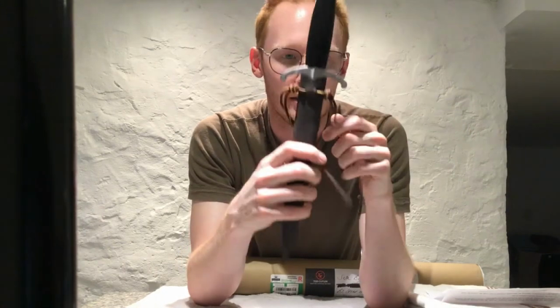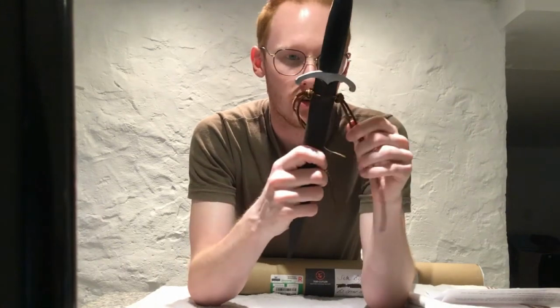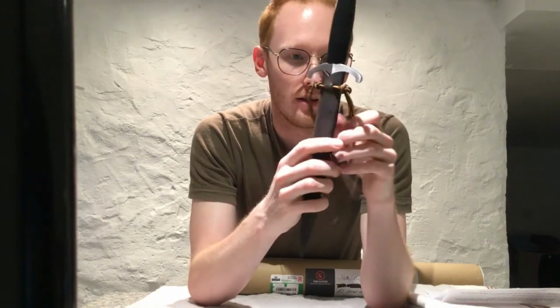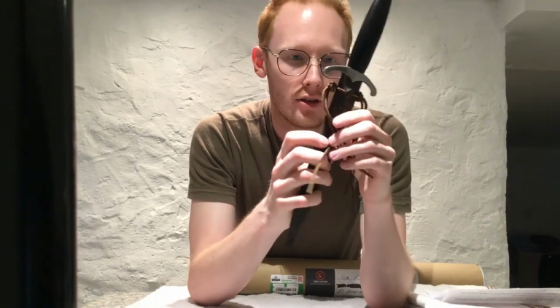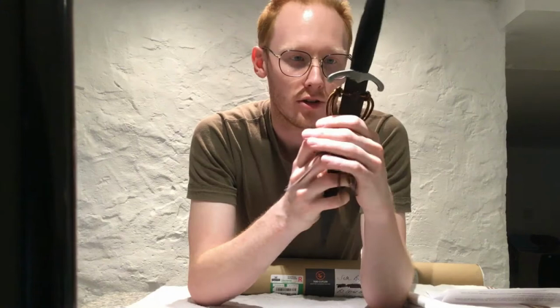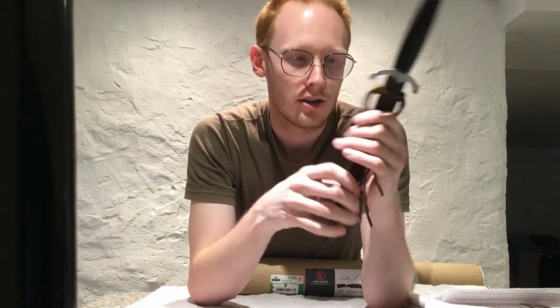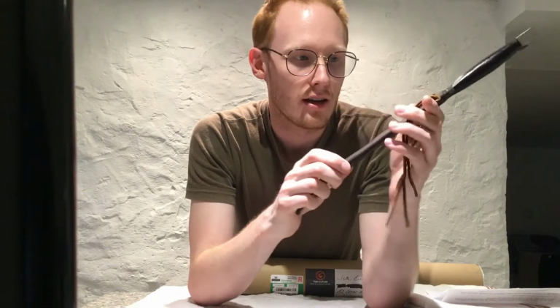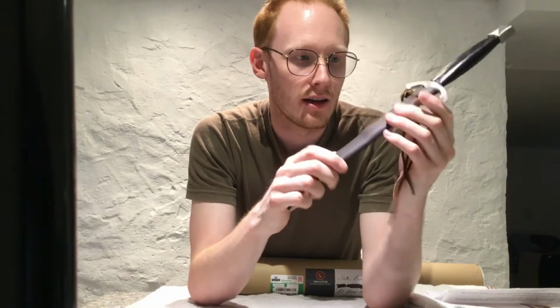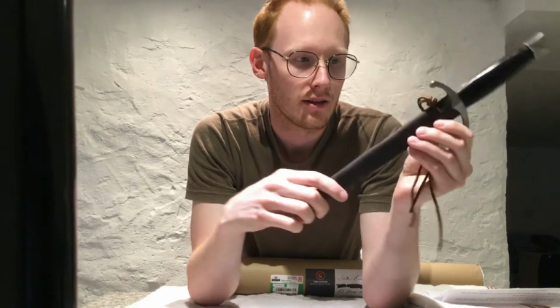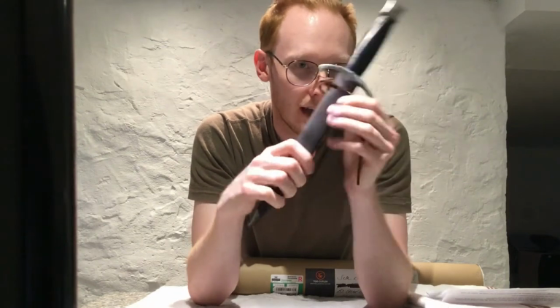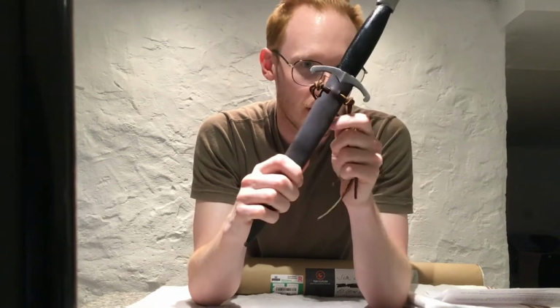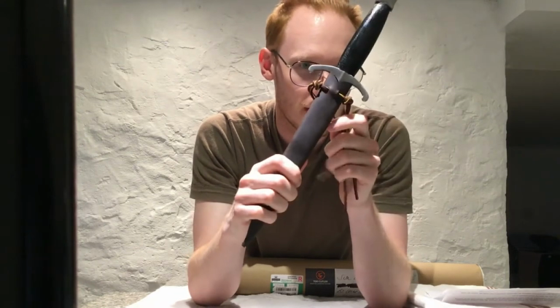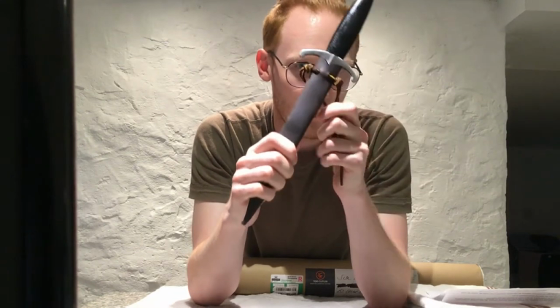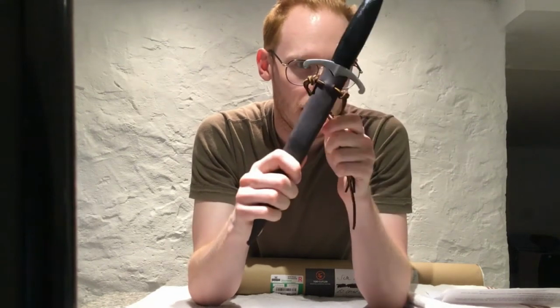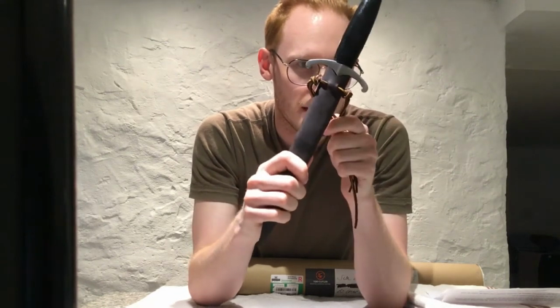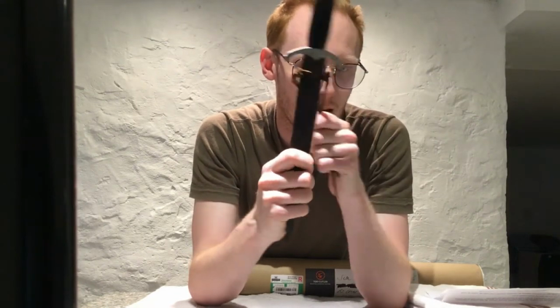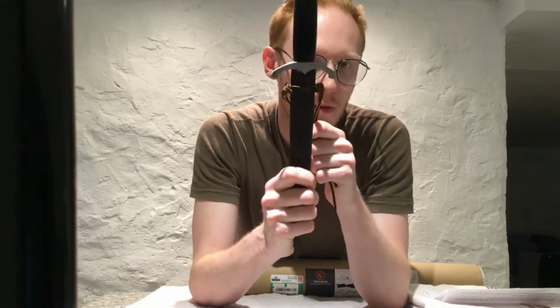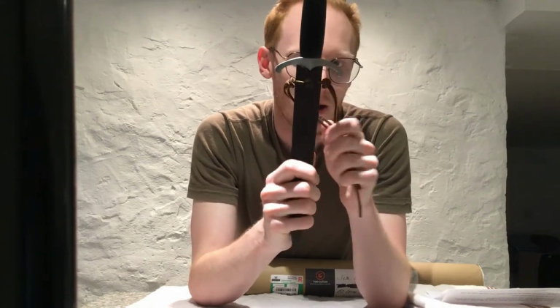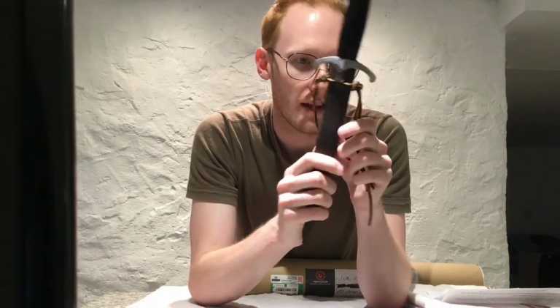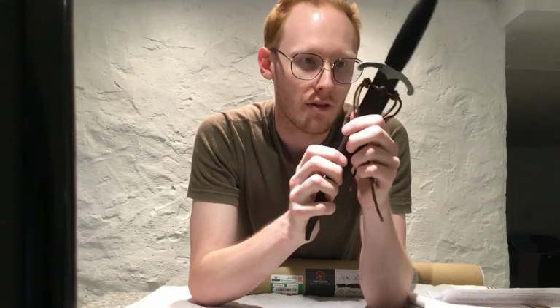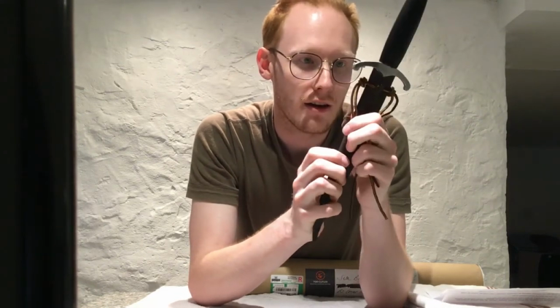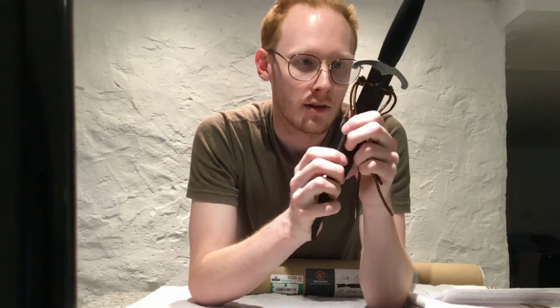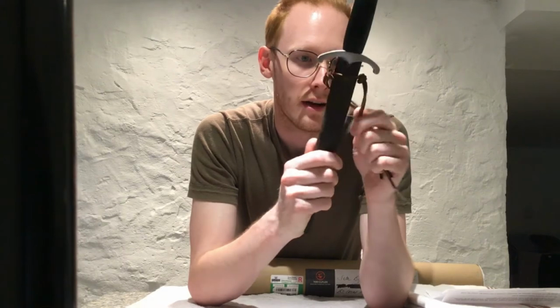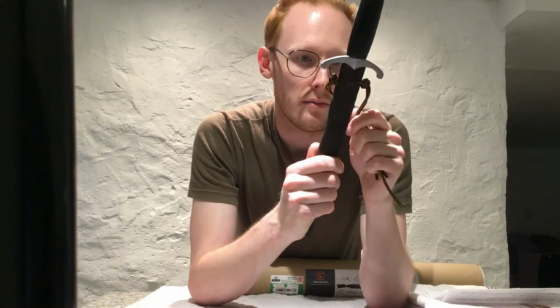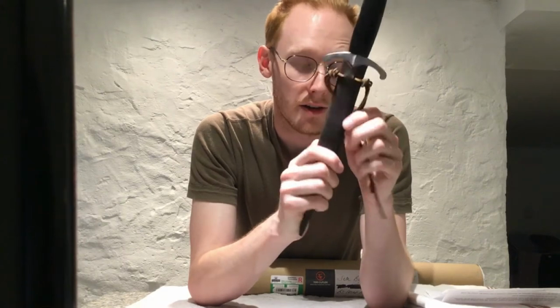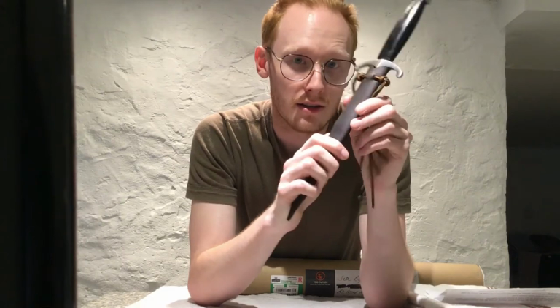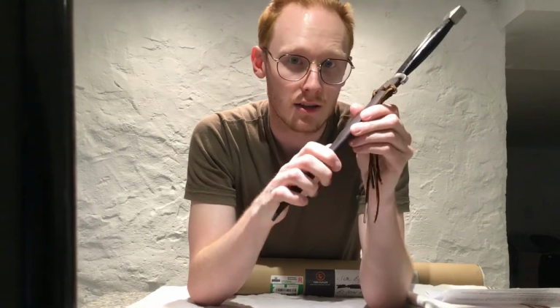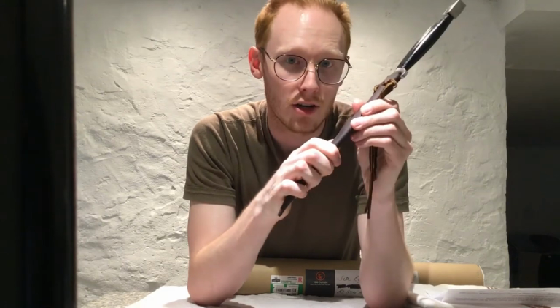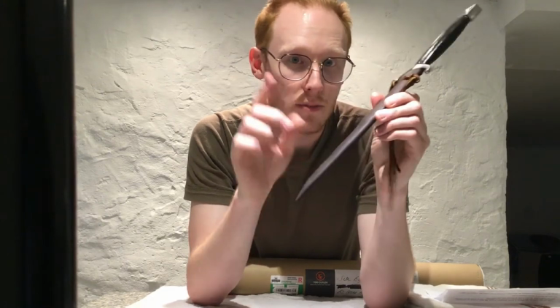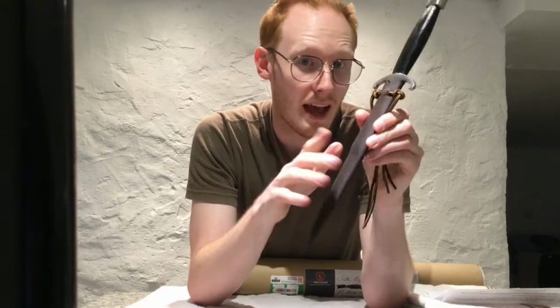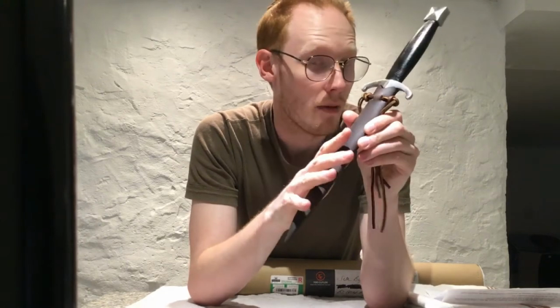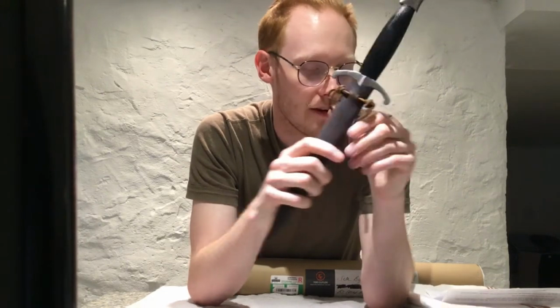Don't judge the scabbard of this dagger by what you see here. I won't be comparing it other than the materials and construction of the piece I haven't modified.